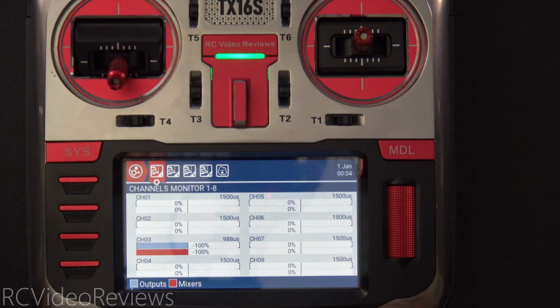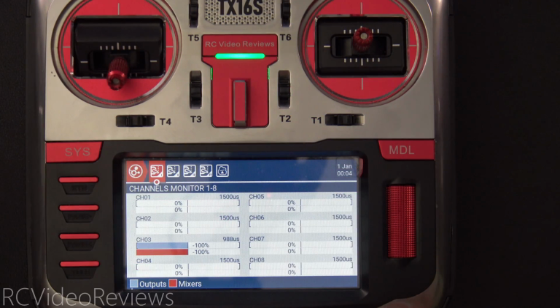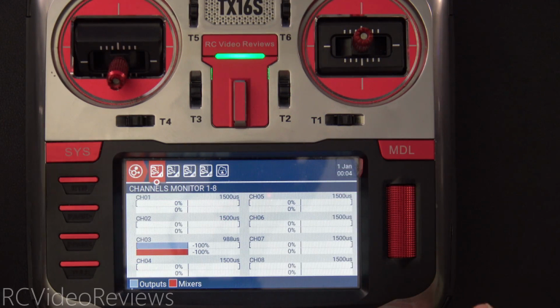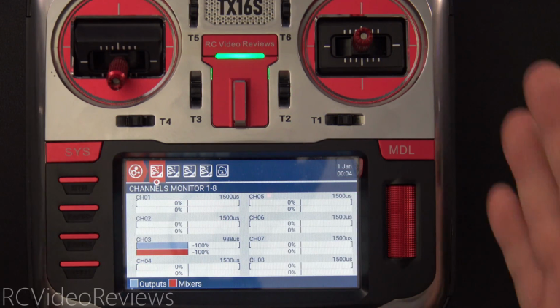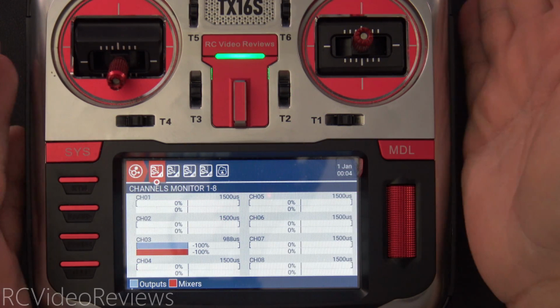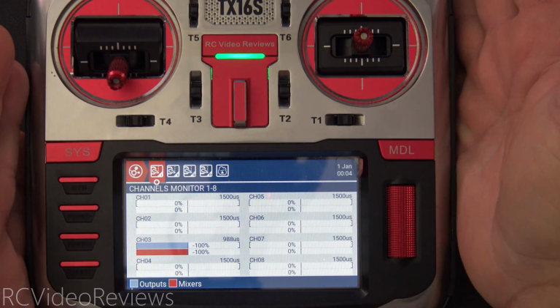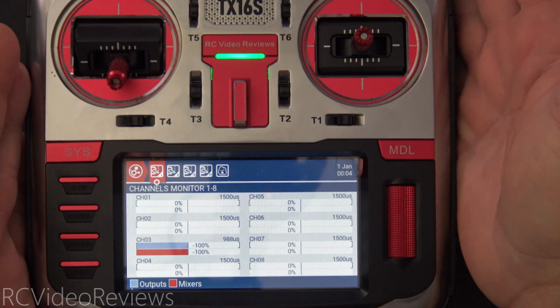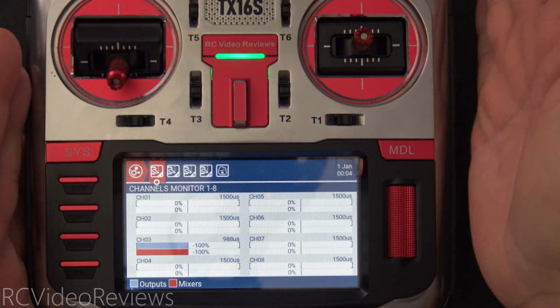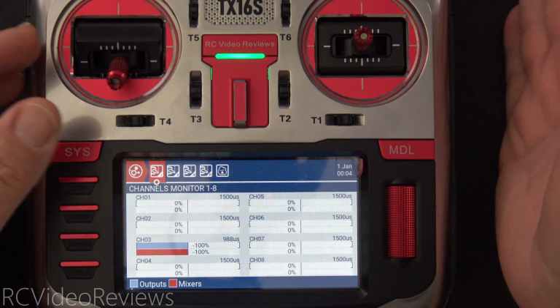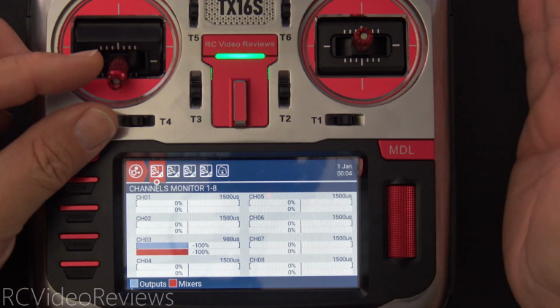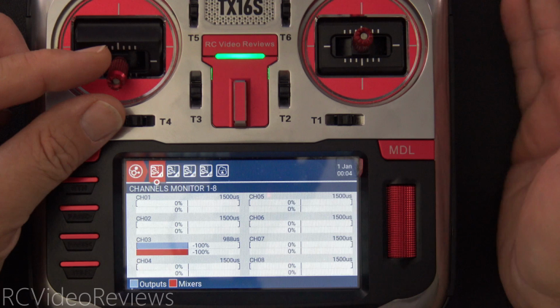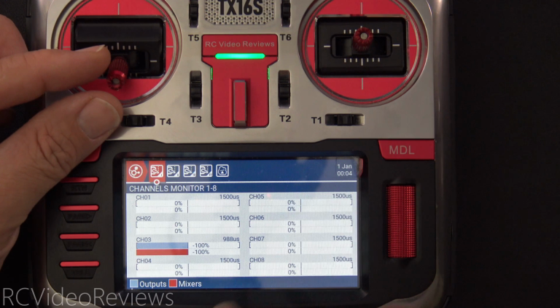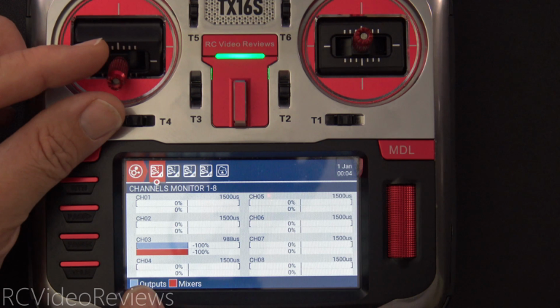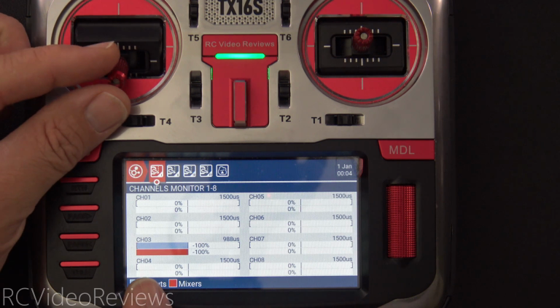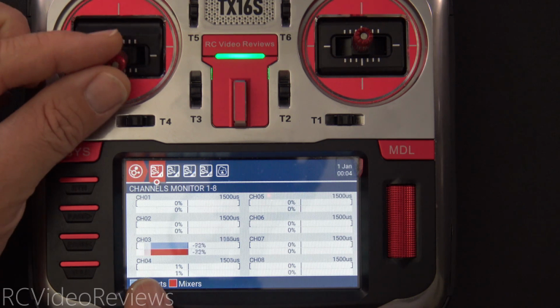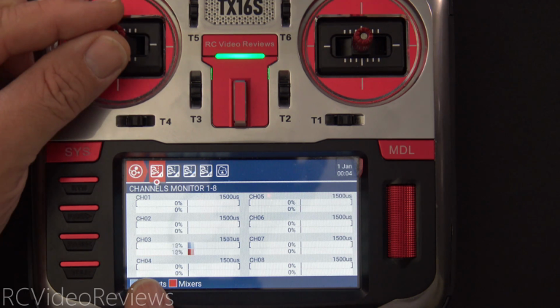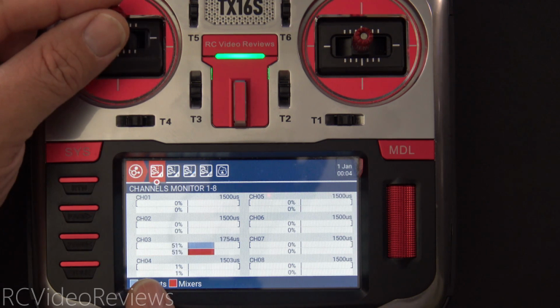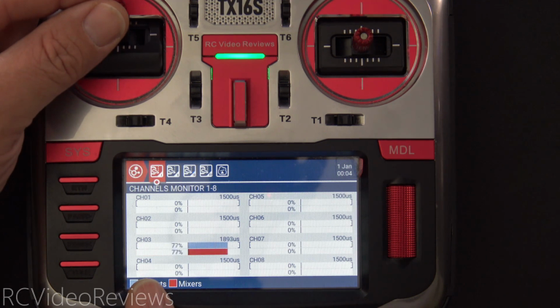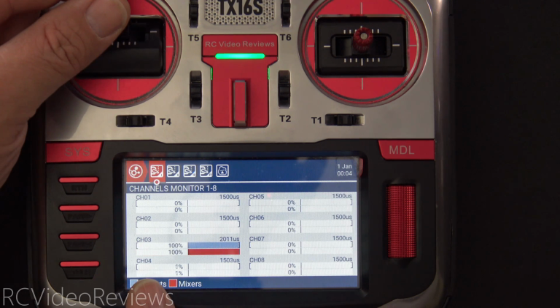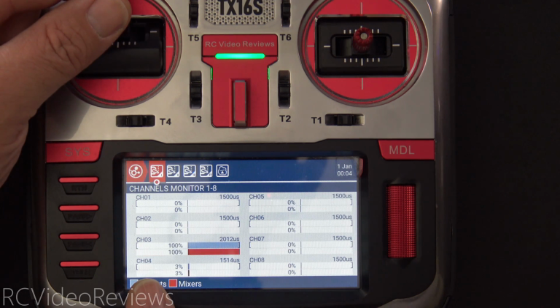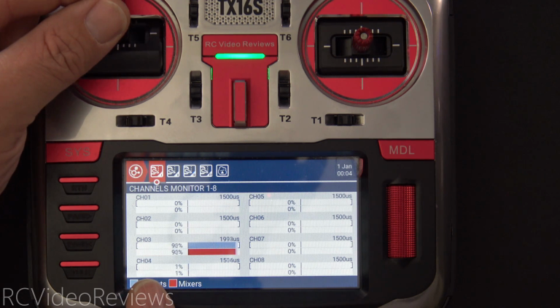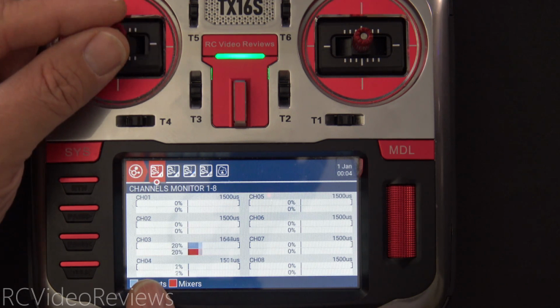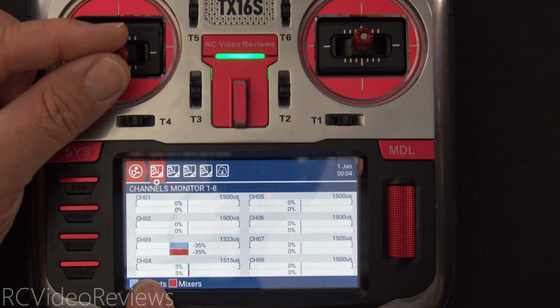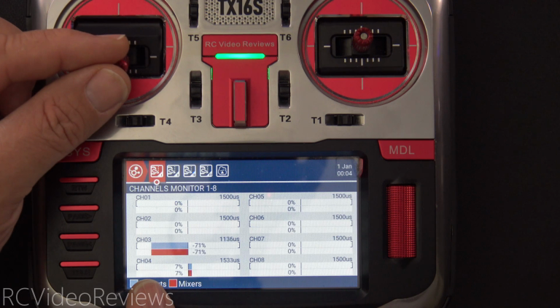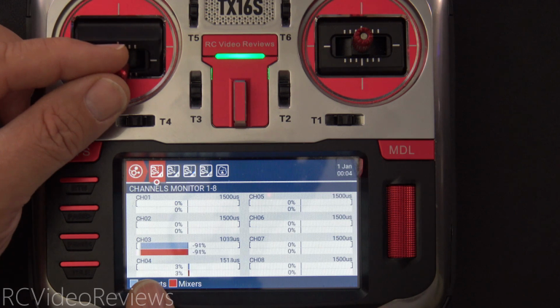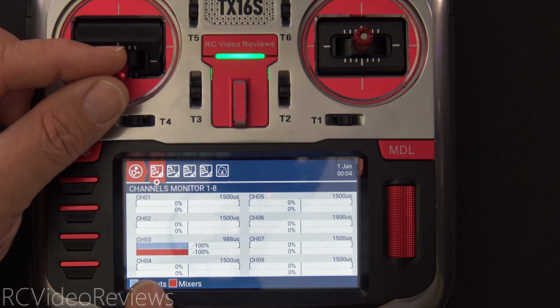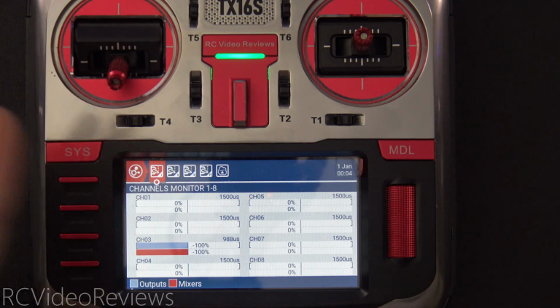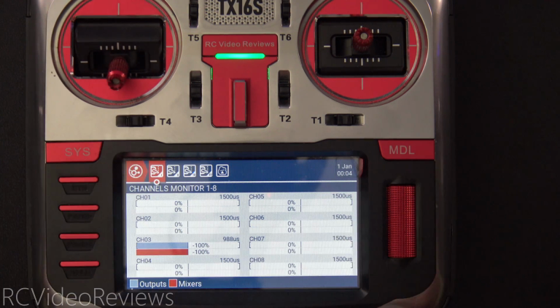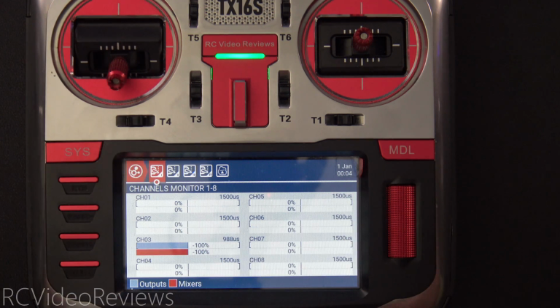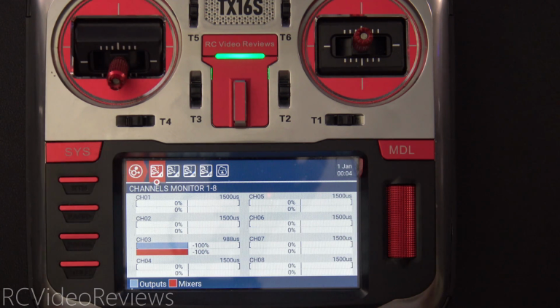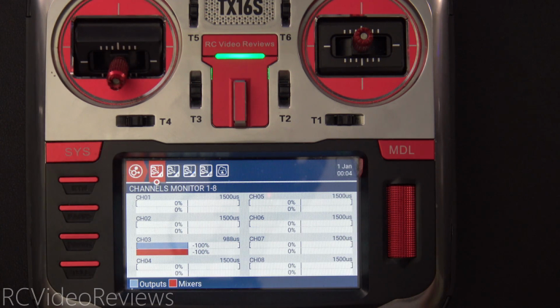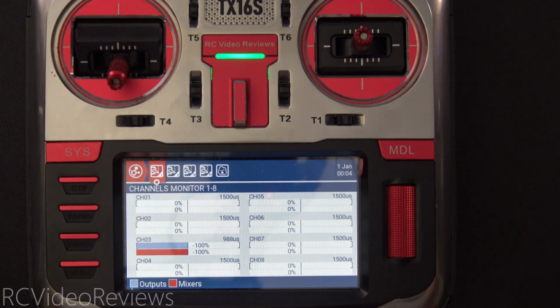The idea is really simple. As you can see, when my throttle is locked and I move my throttle stick, I sweep from negative 100 all the way to positive 100 and then back down again to negative 100. Nothing fancy happens — that's the way it's supposed to work.